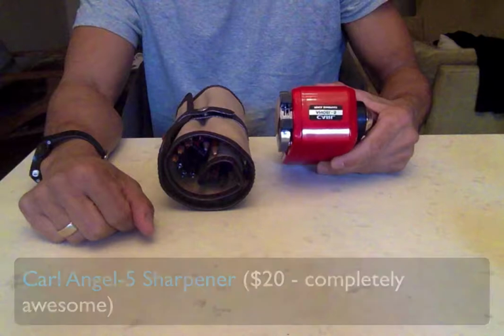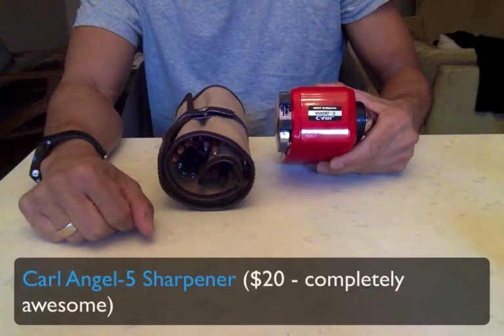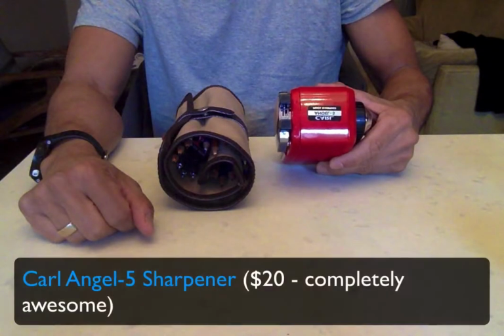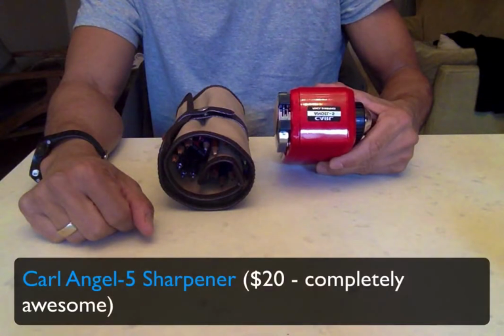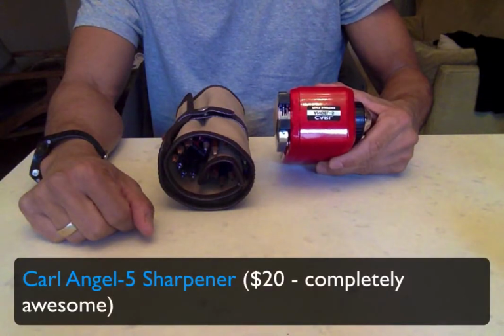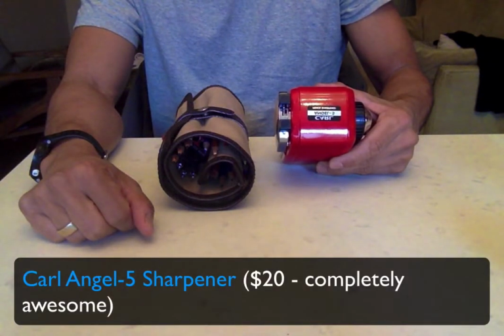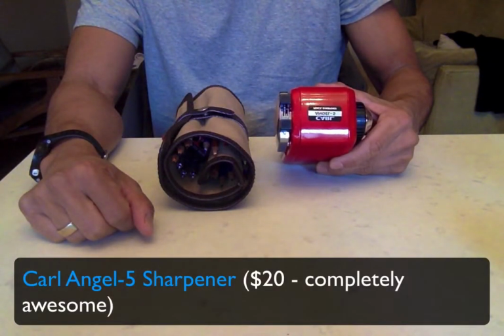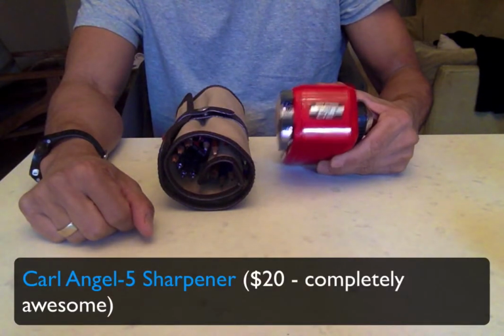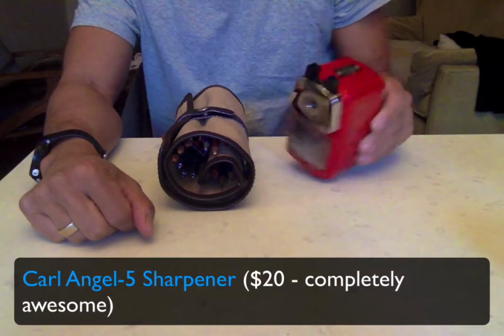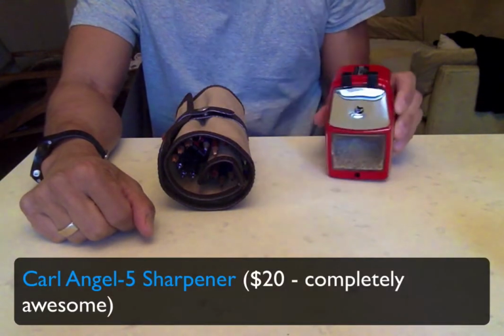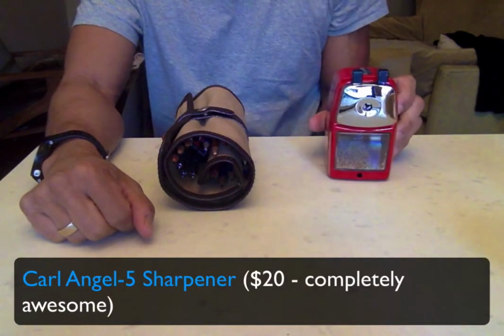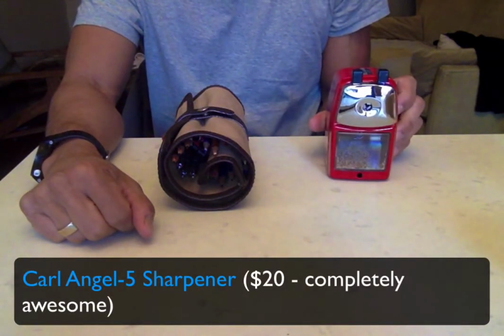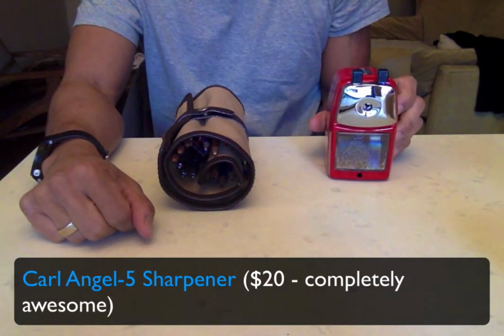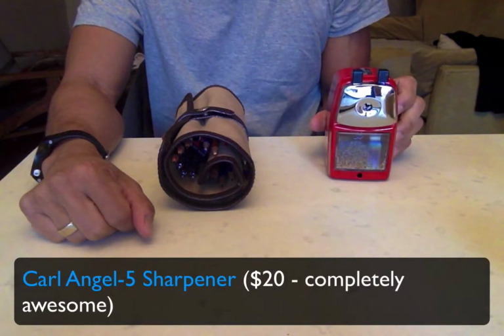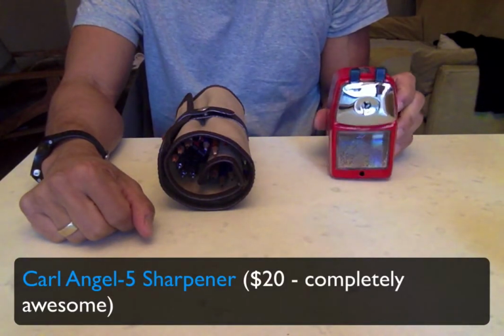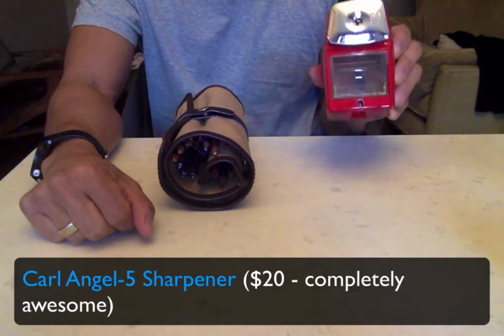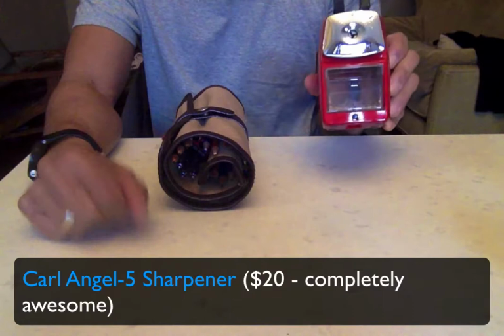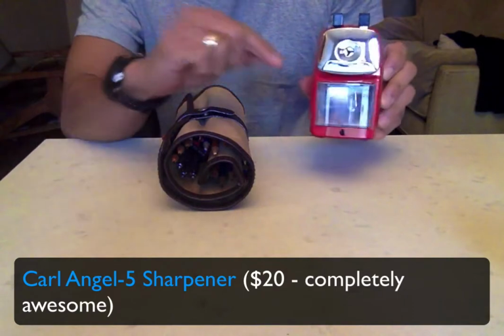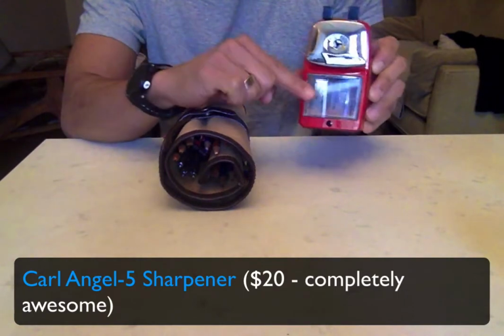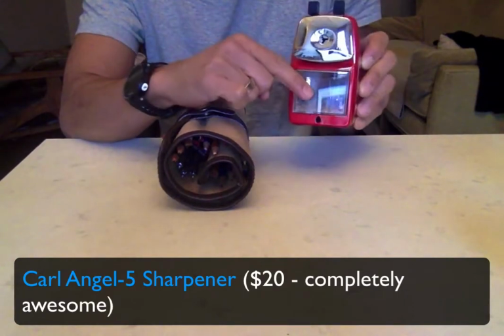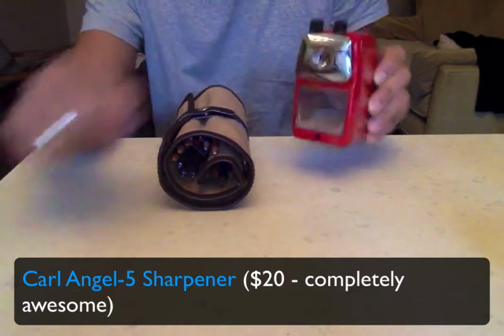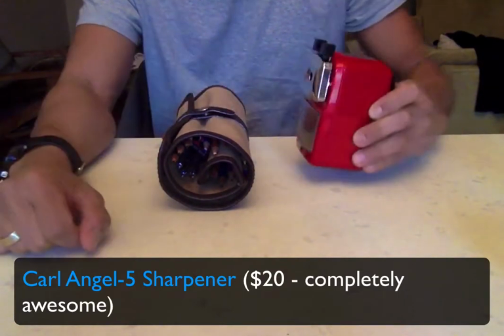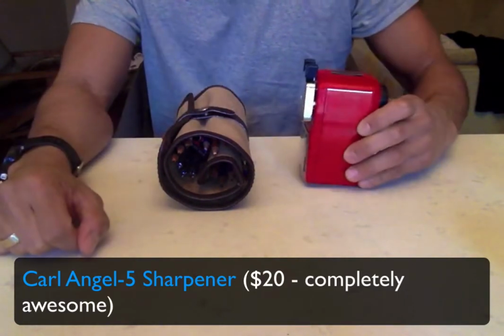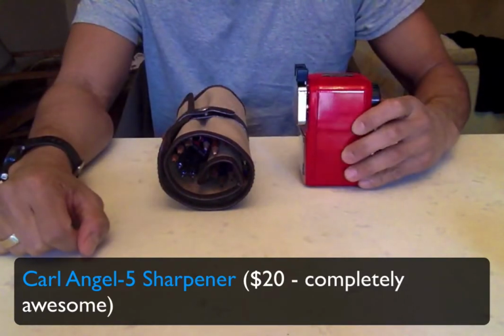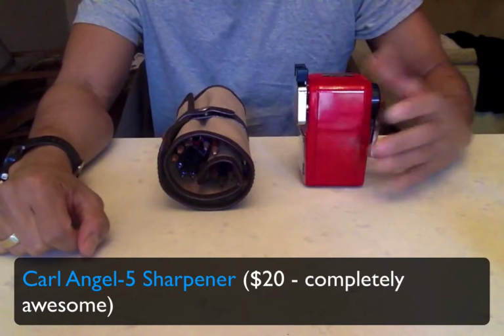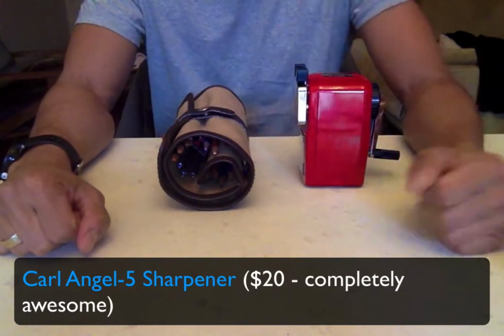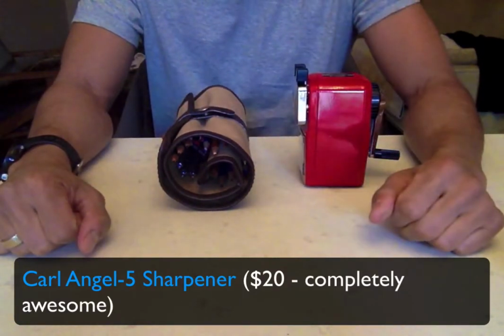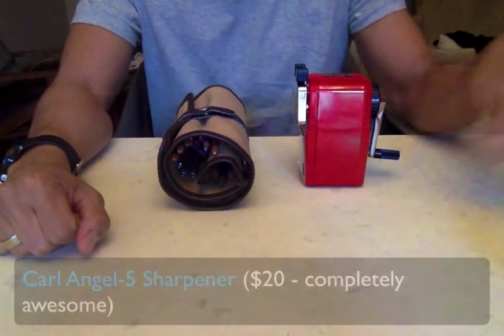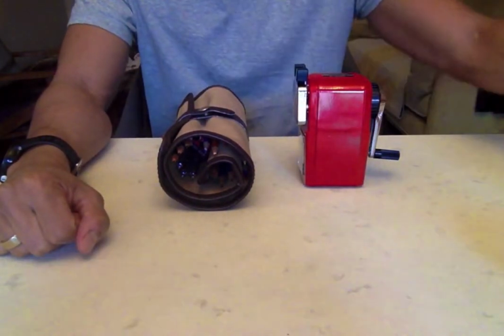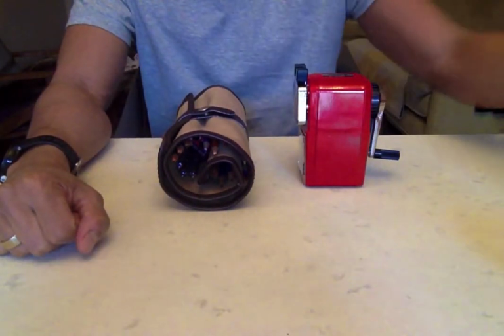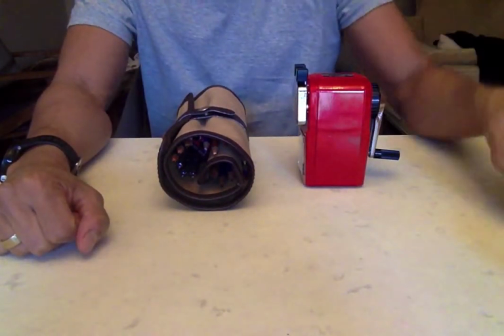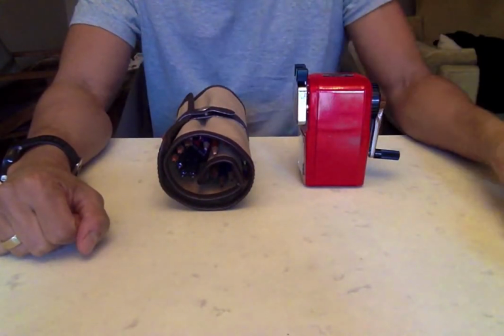I've got the Carl Angel 5 pencil sharpener right here, as you can see from the shavings. I have been using this bad boy quite a lot.